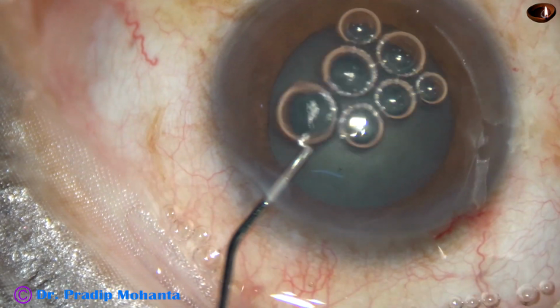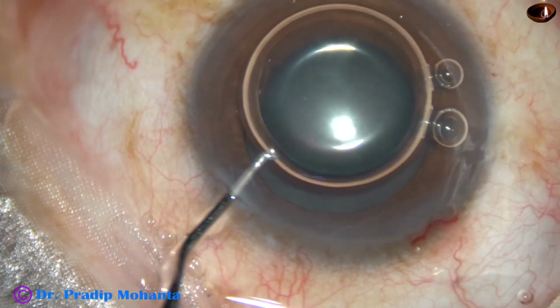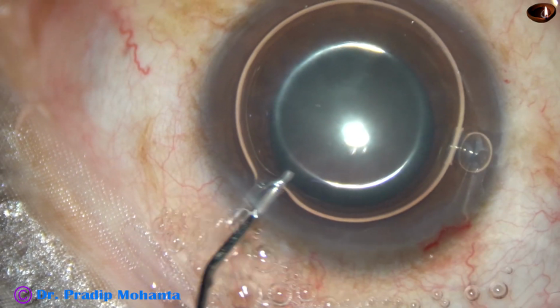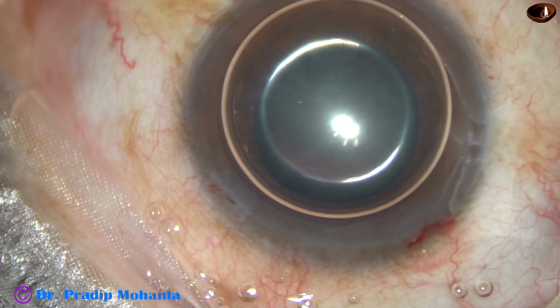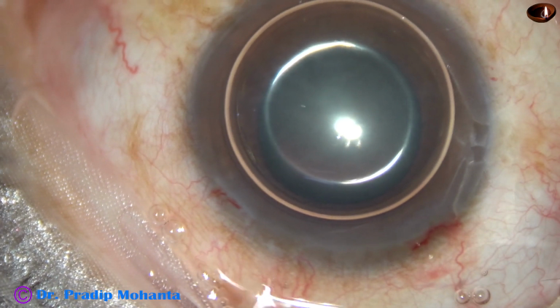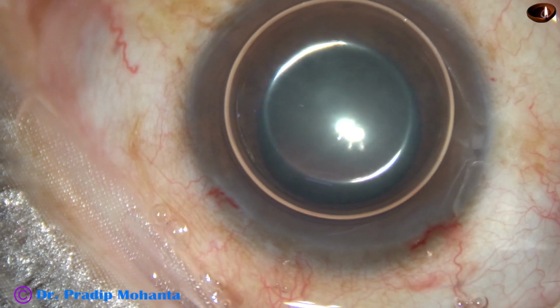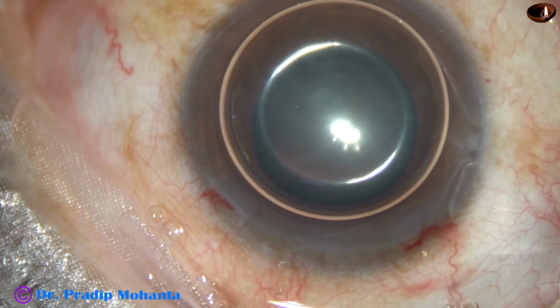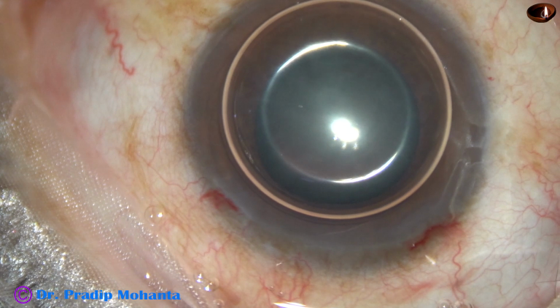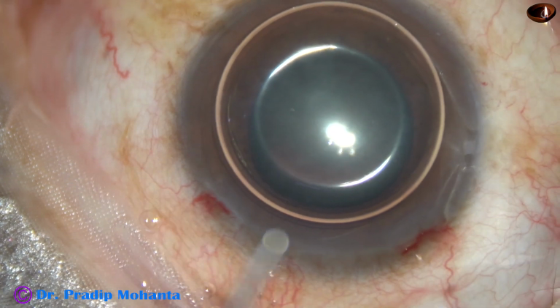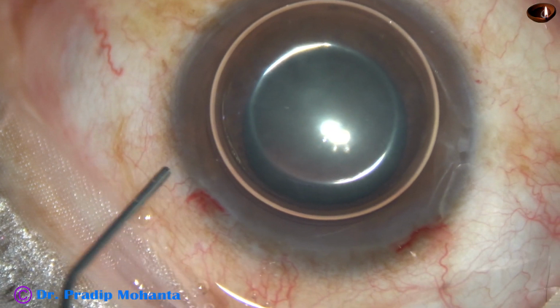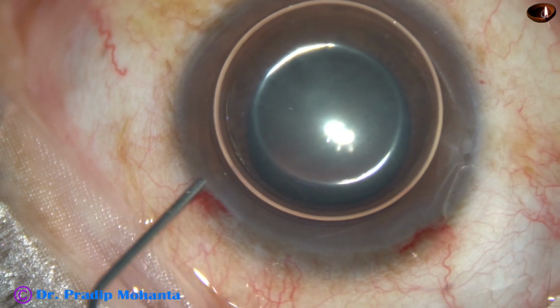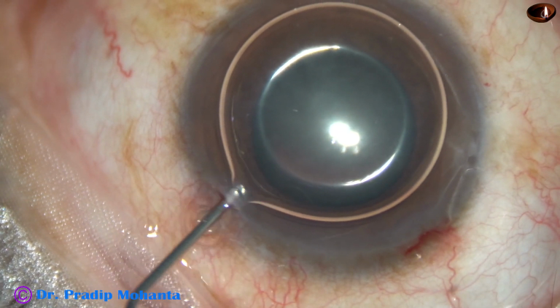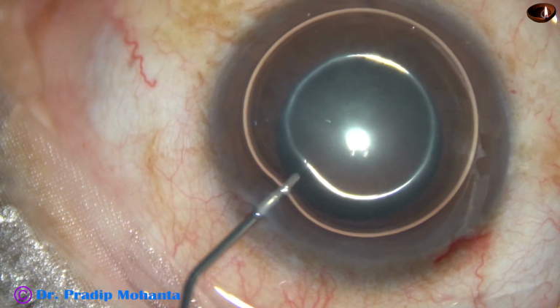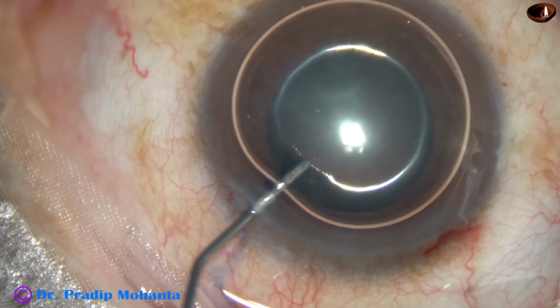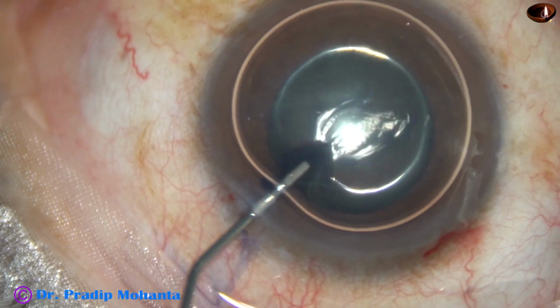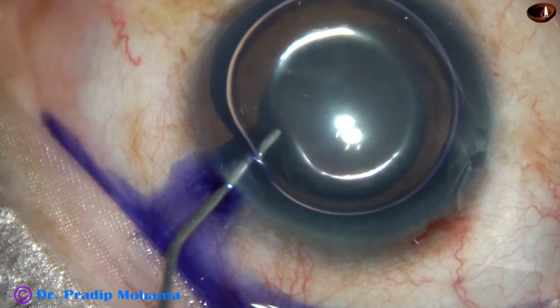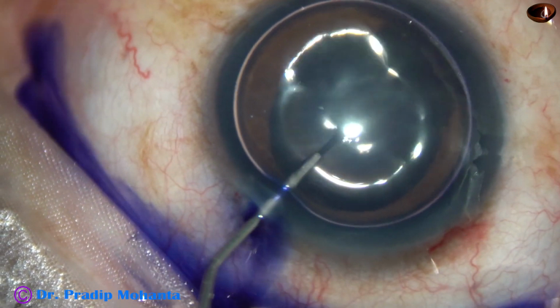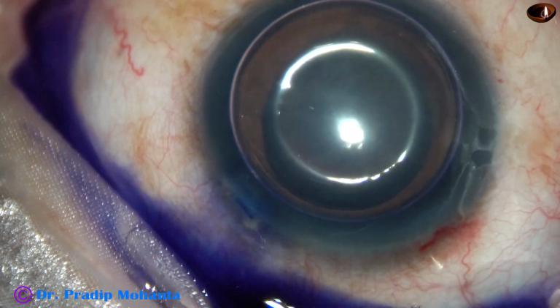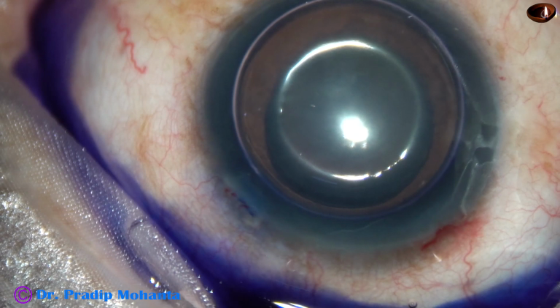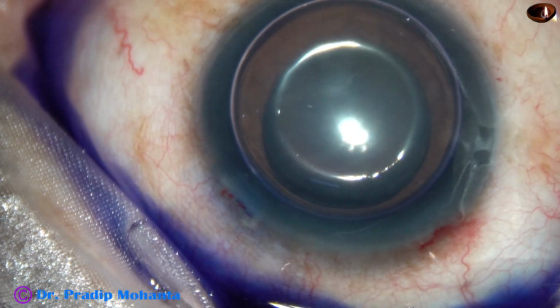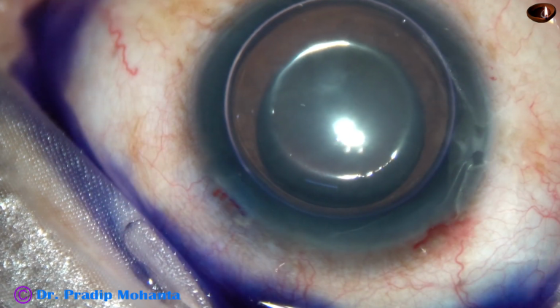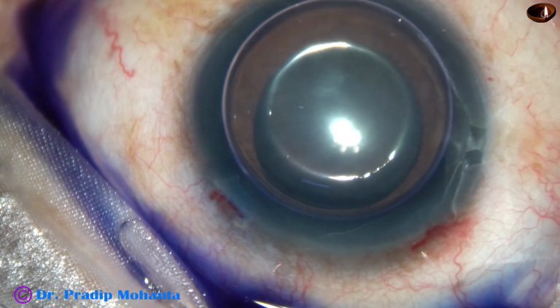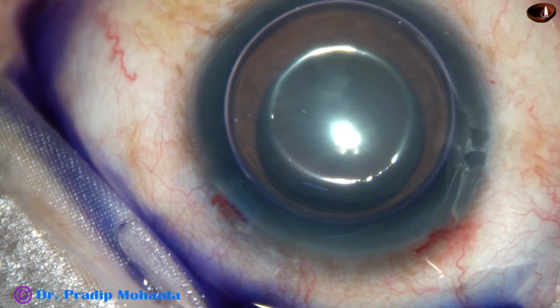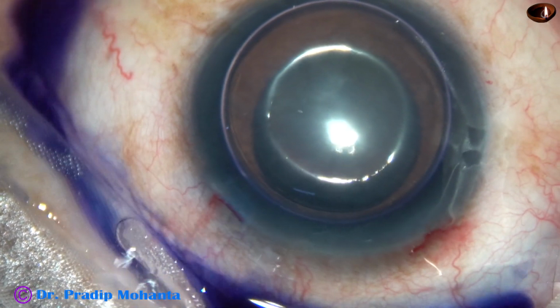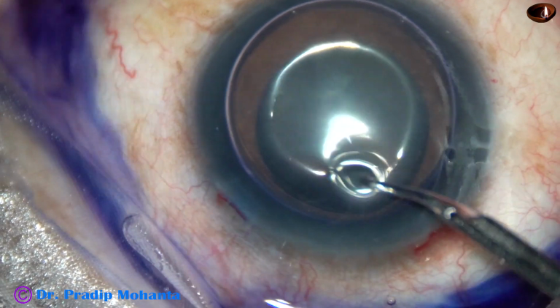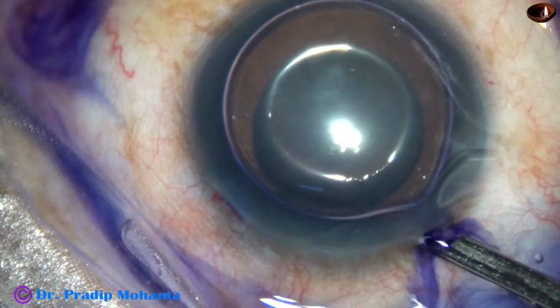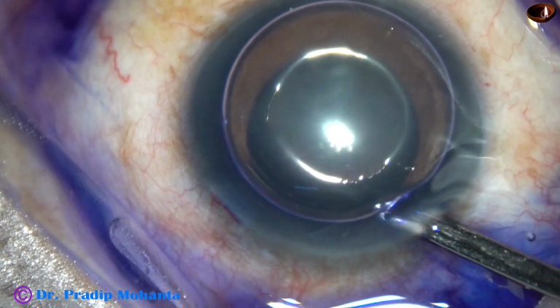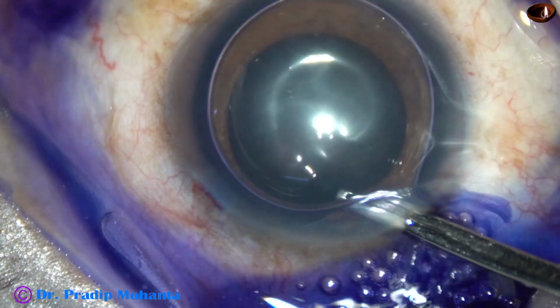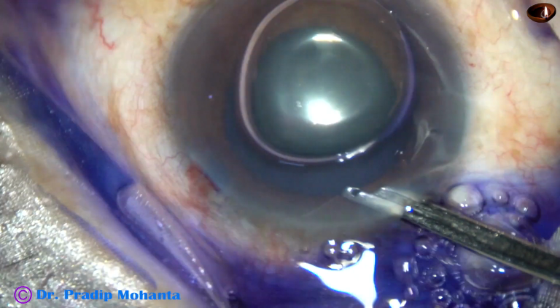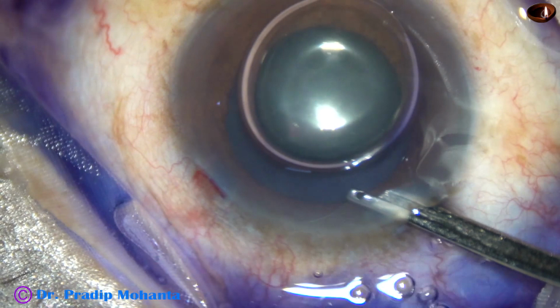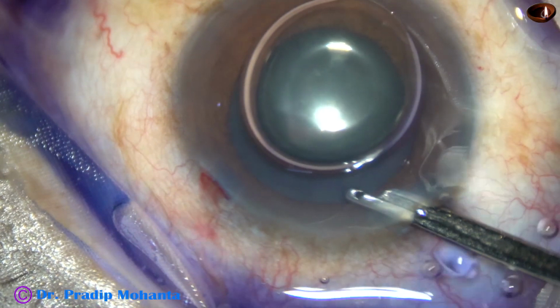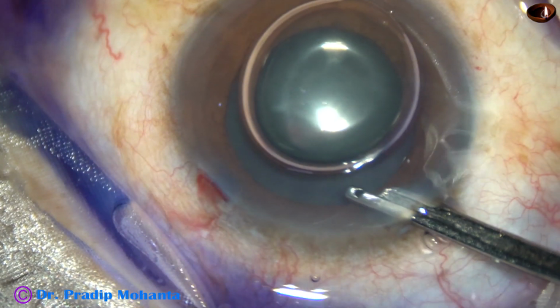An air bubble is injected into the anterior chamber and then trypan blue 0.06% dye is applied over the anterior capsule. The dye is washed out.